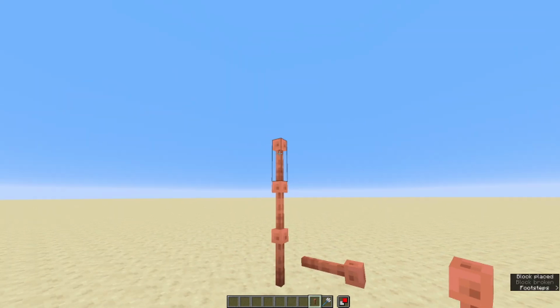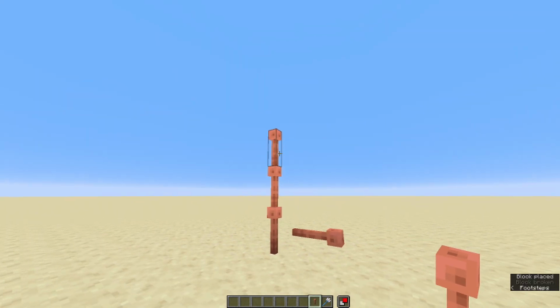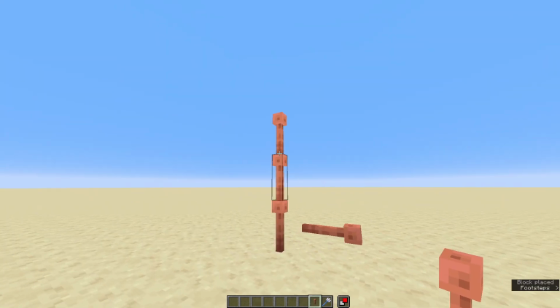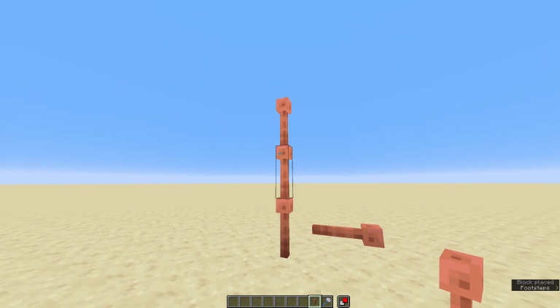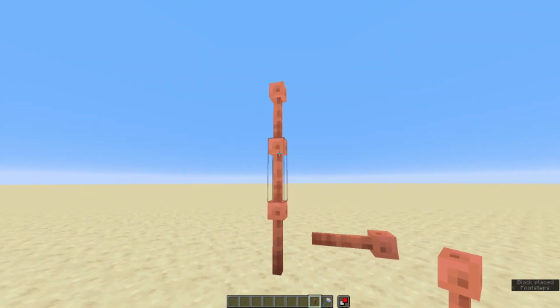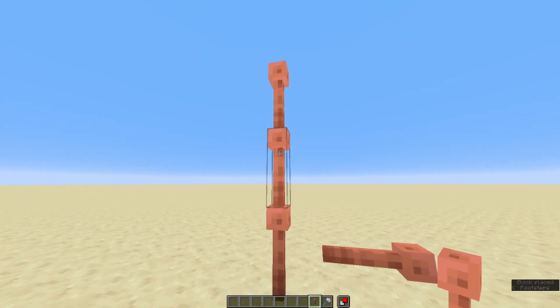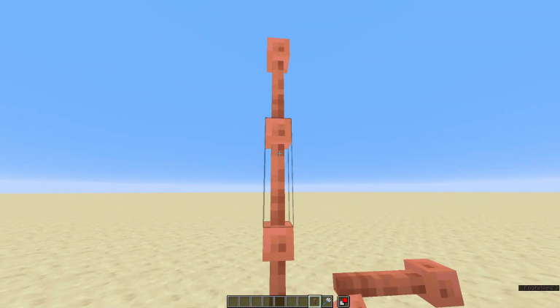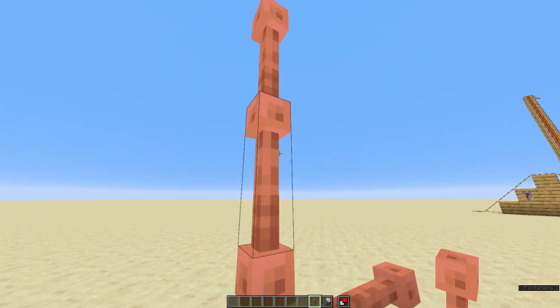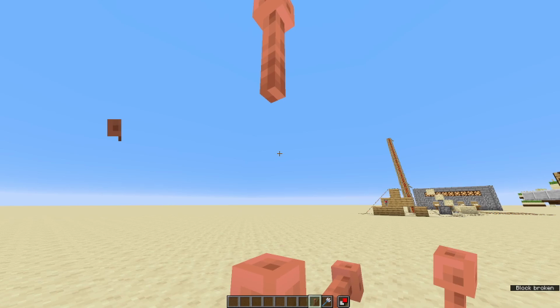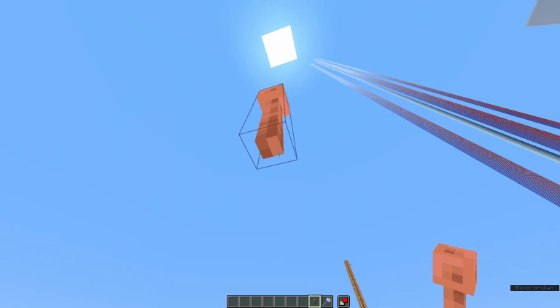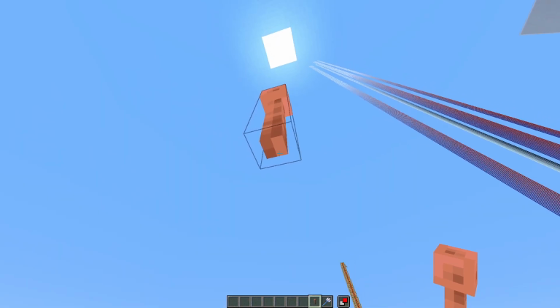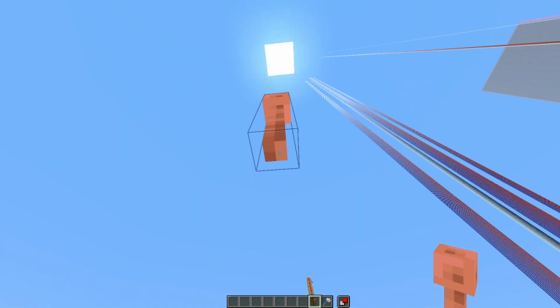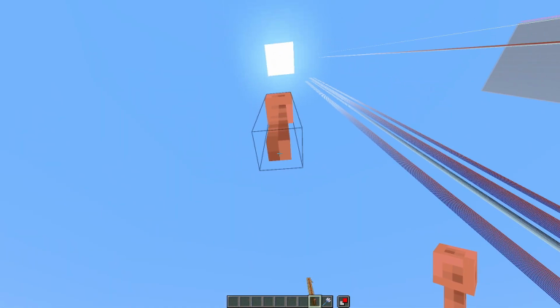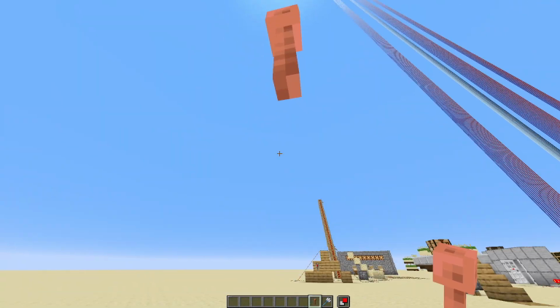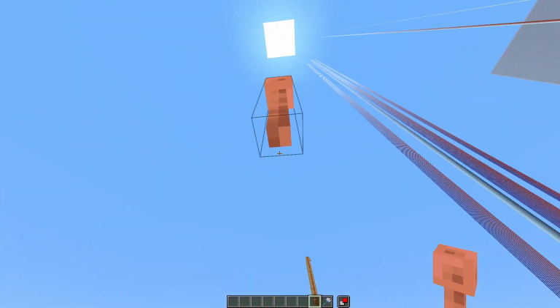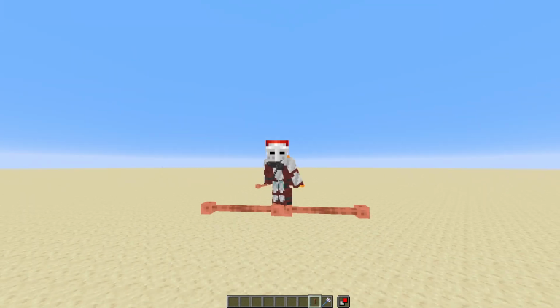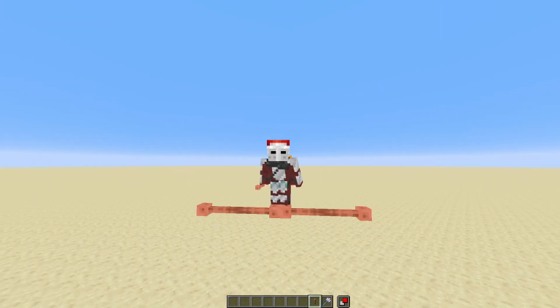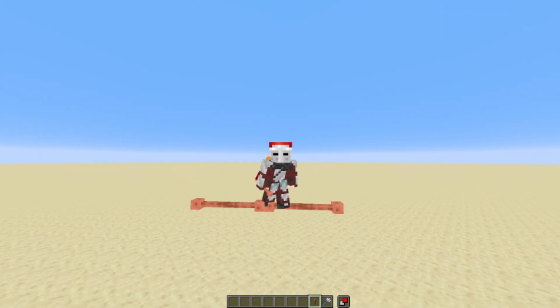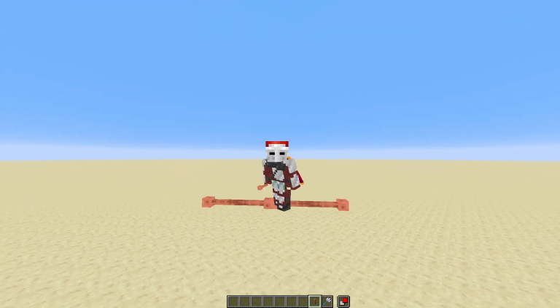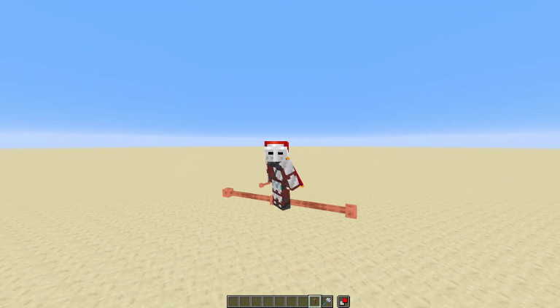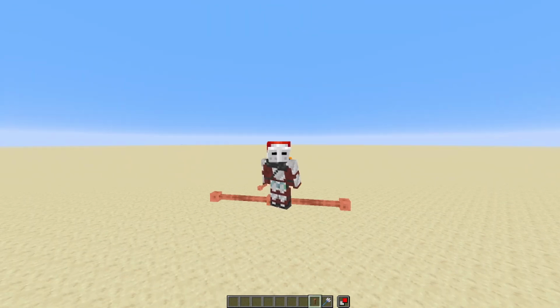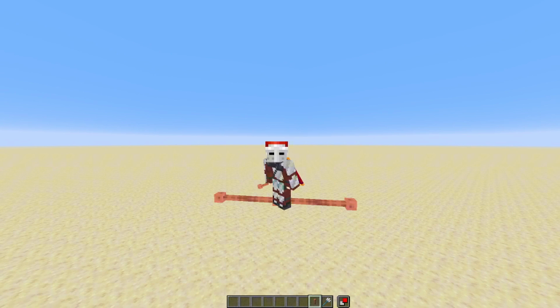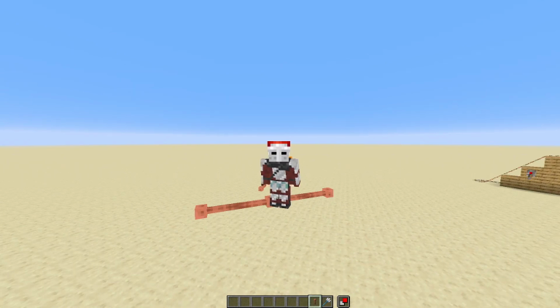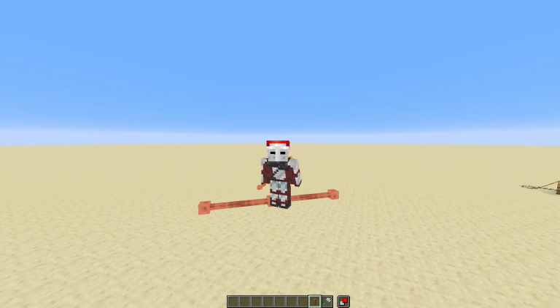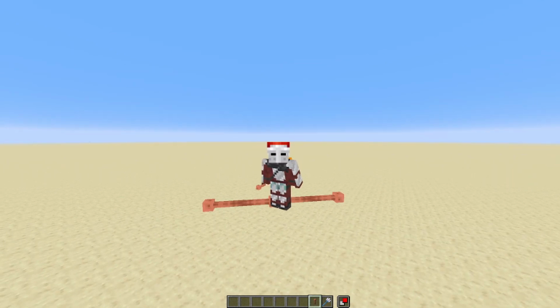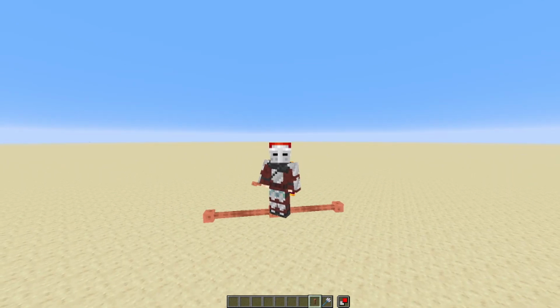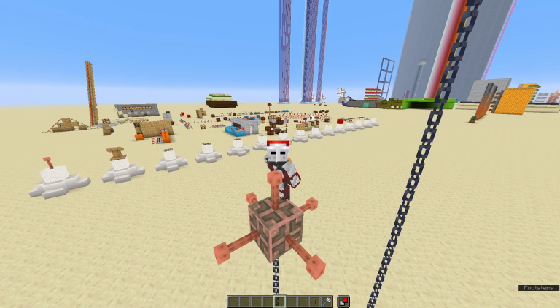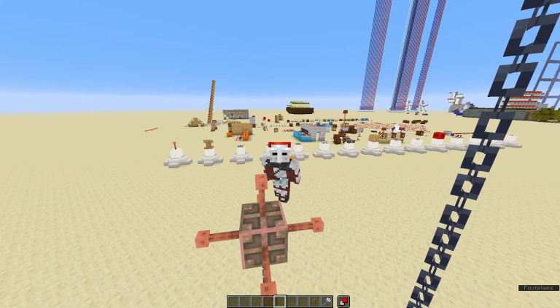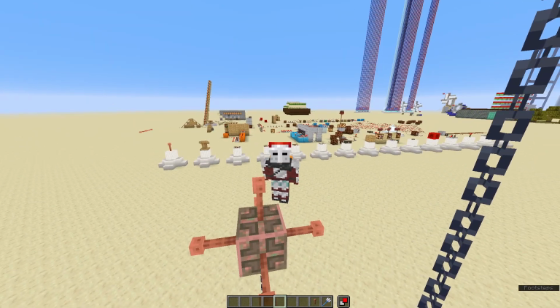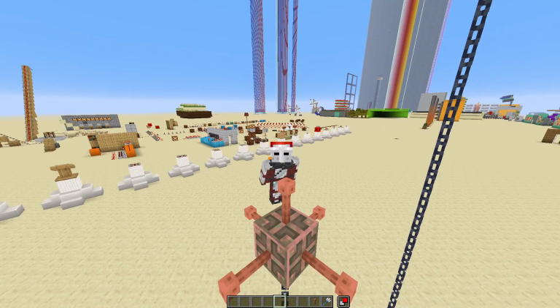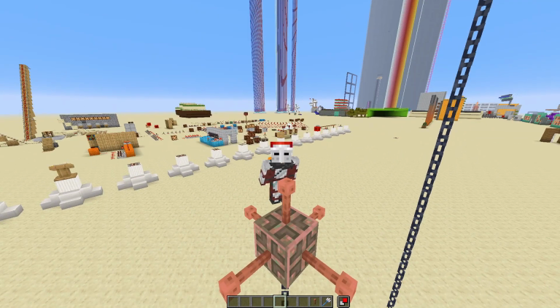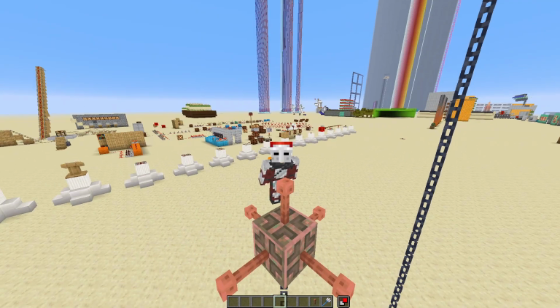Lightning rods don't need to be supported. If there's no blocks under them, they just float. Already, this can be pretty useful for some really nice build hacks, but decoration isn't all they're used for.